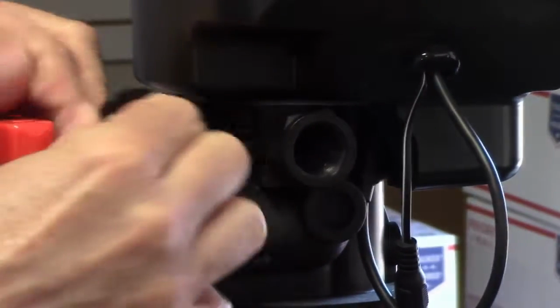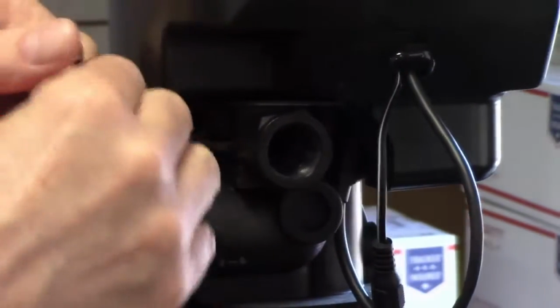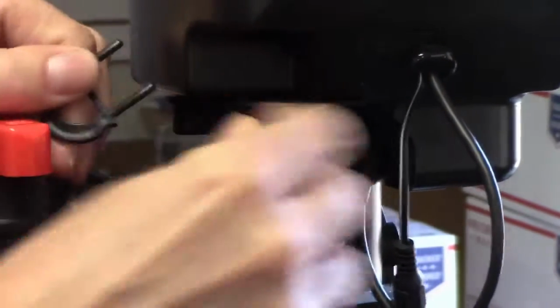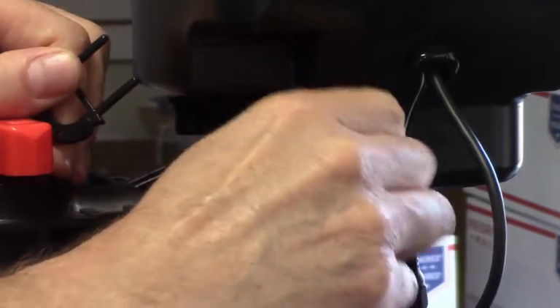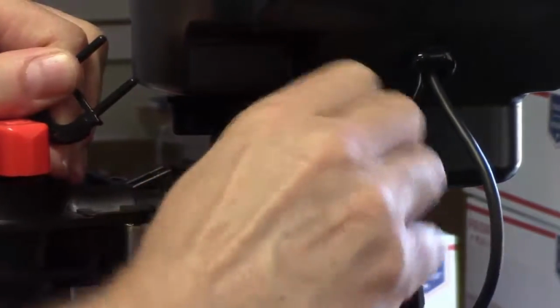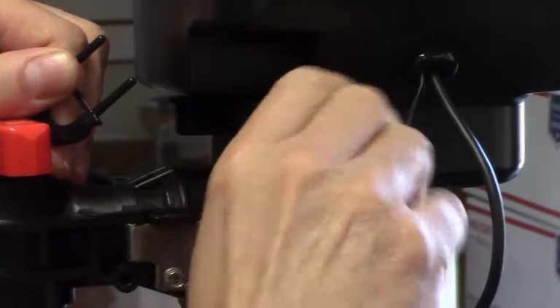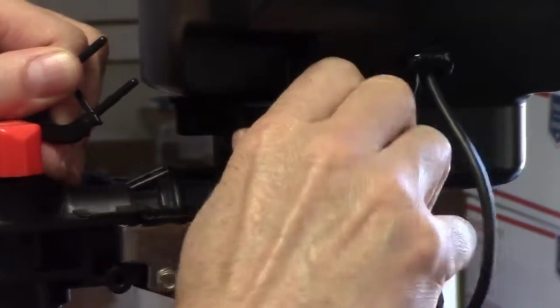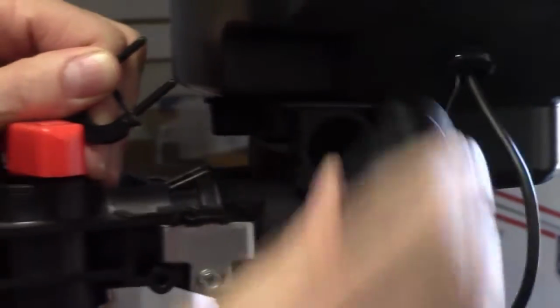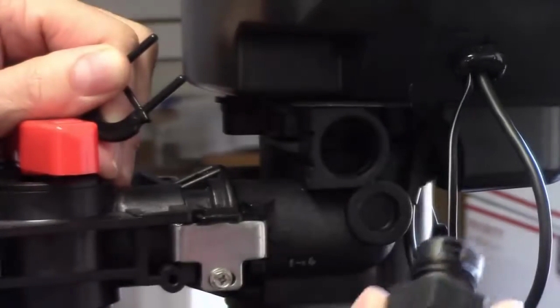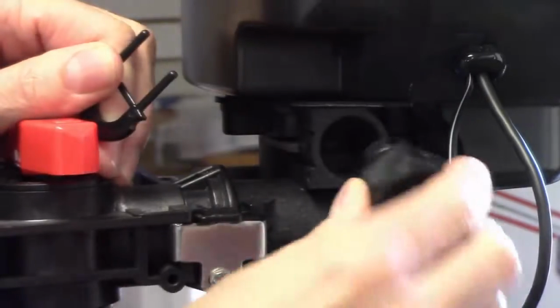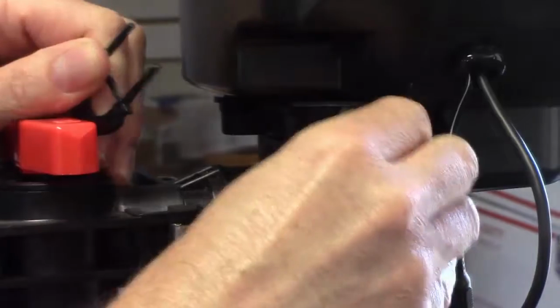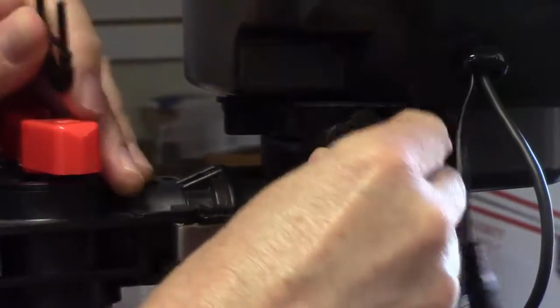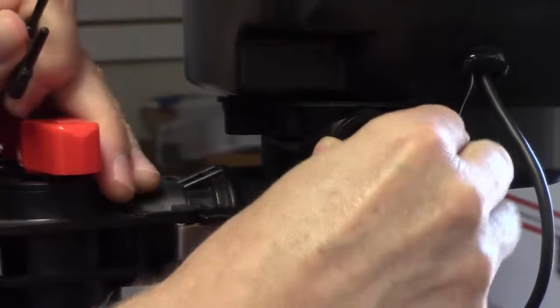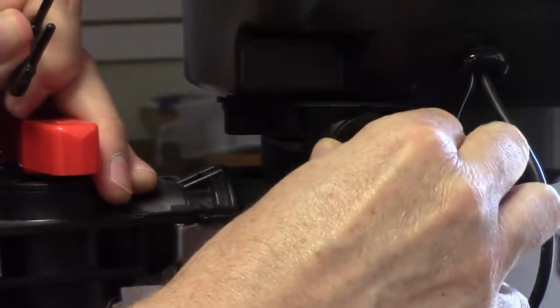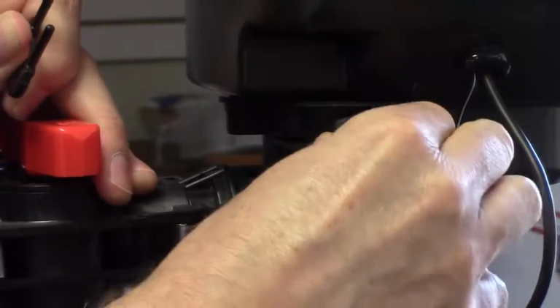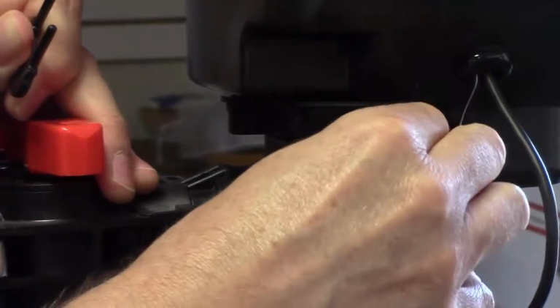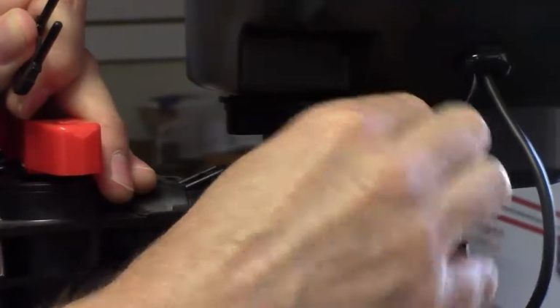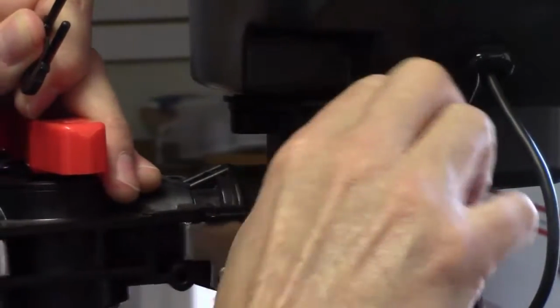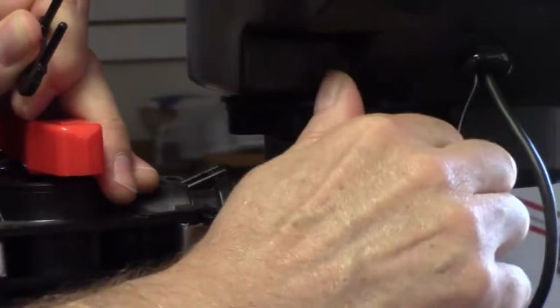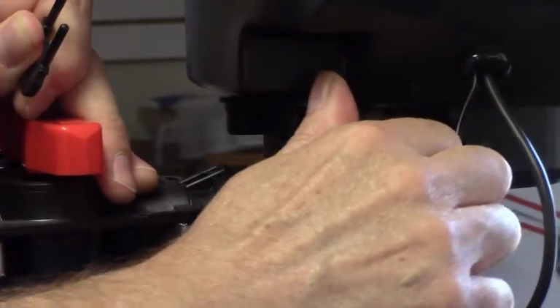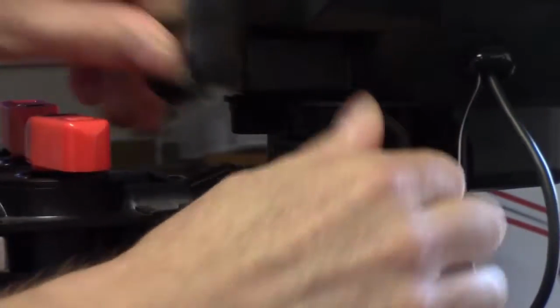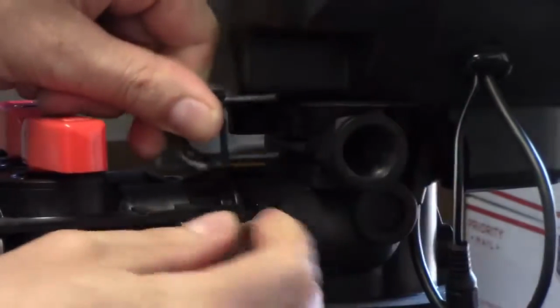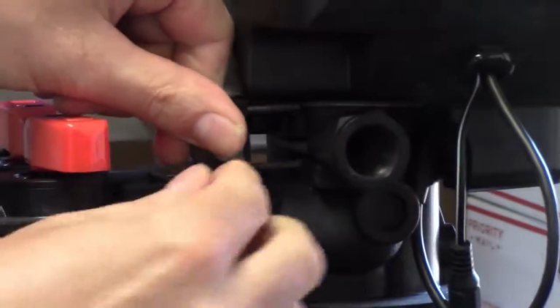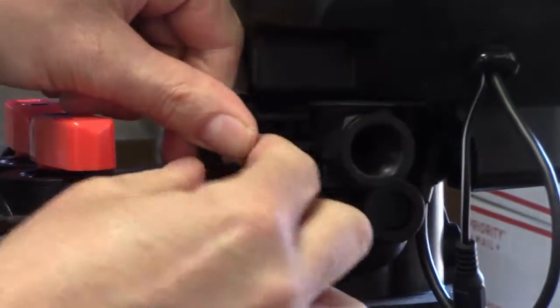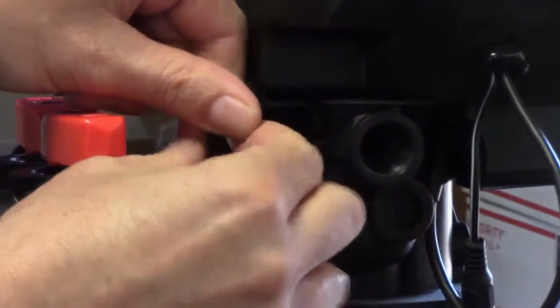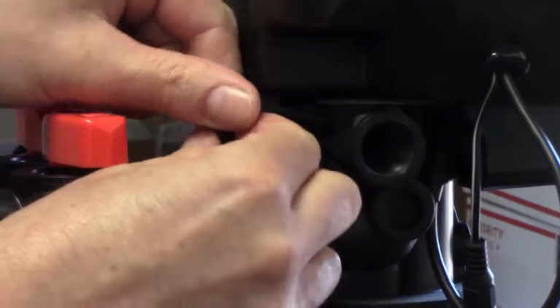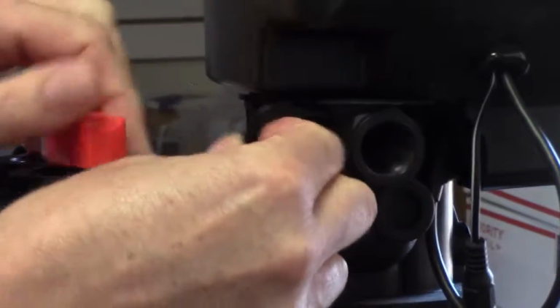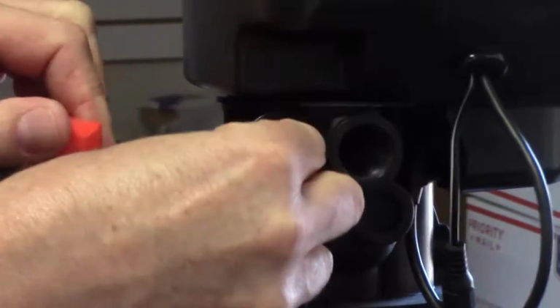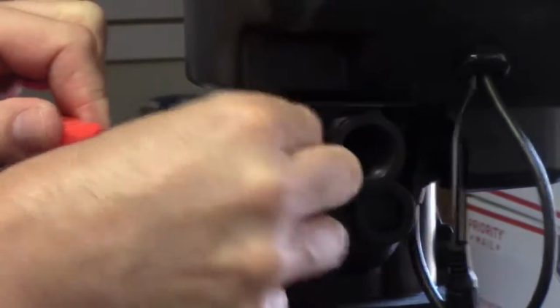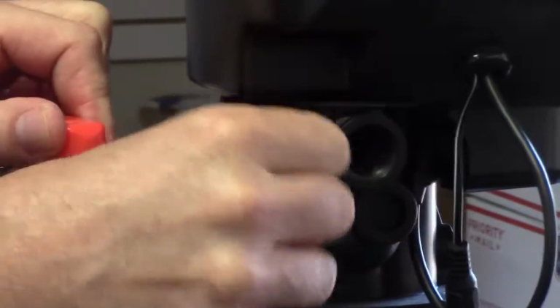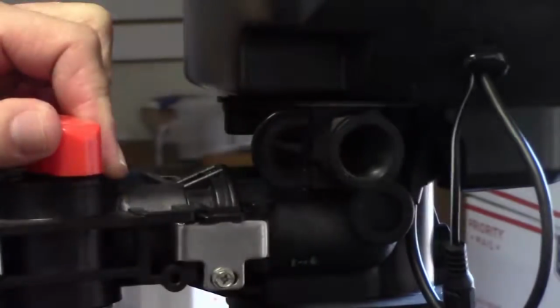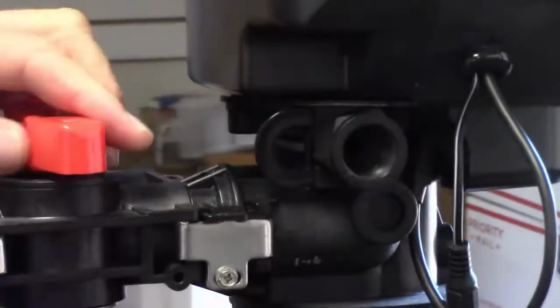But on the first time, if you have a little bit of trouble, the trick is: look at what you're doing, push it all the way in, then turn it a little bit, and you should not have any problem pushing the clip in. Thanks.